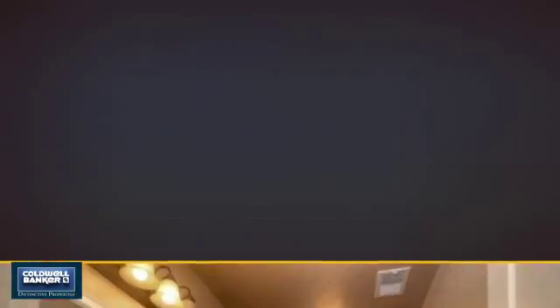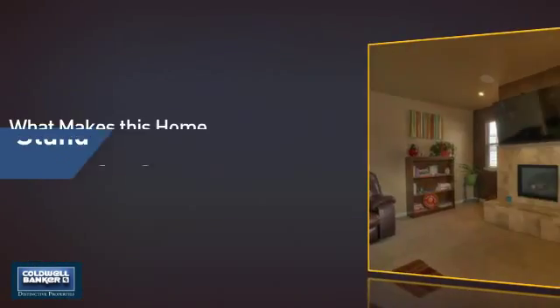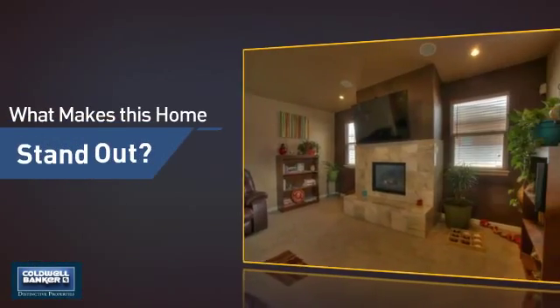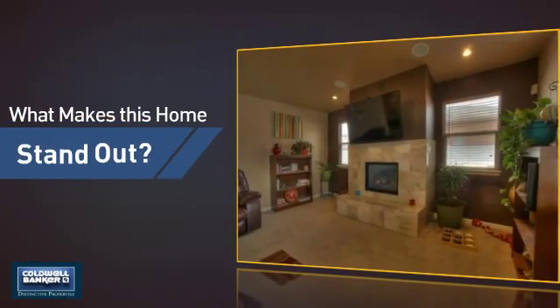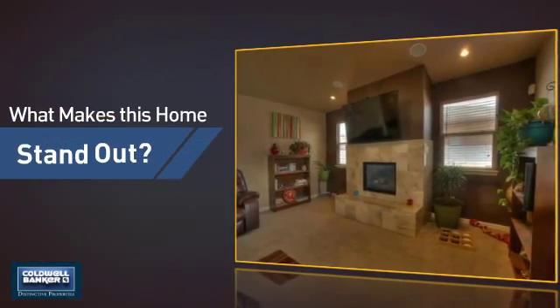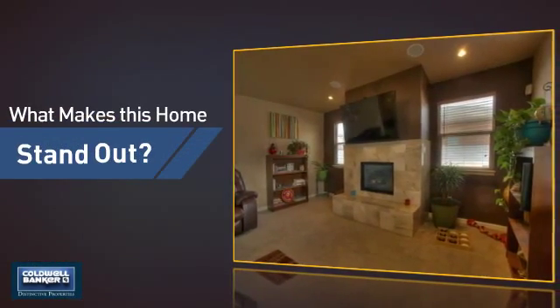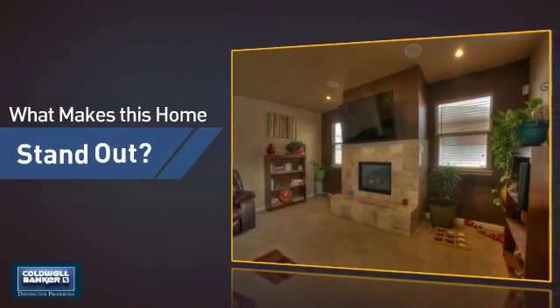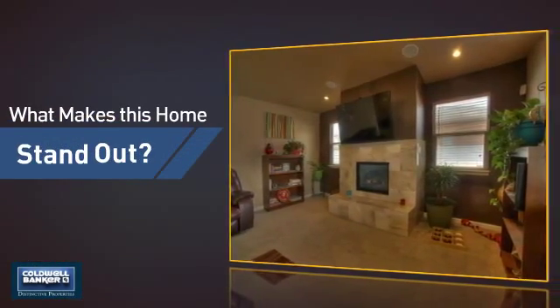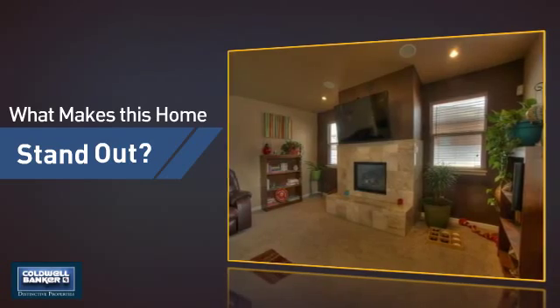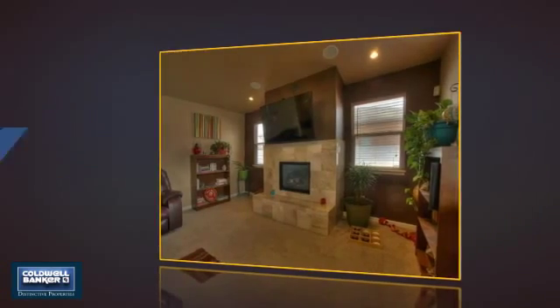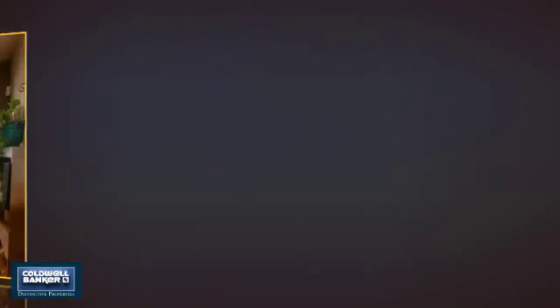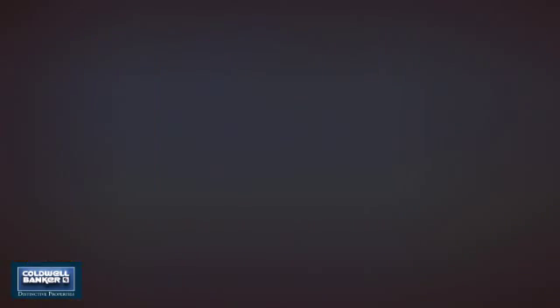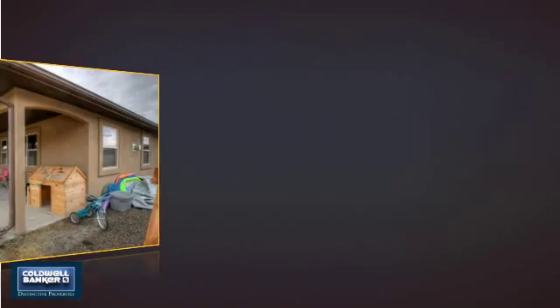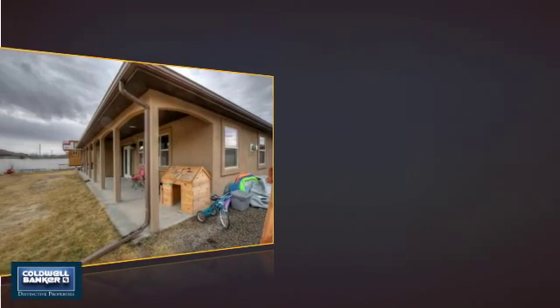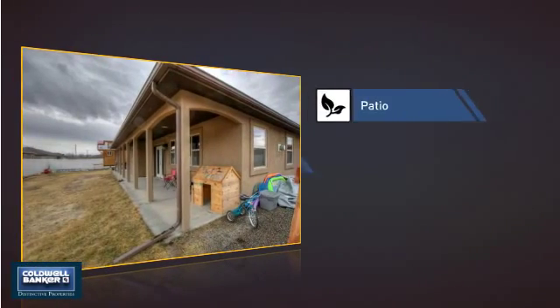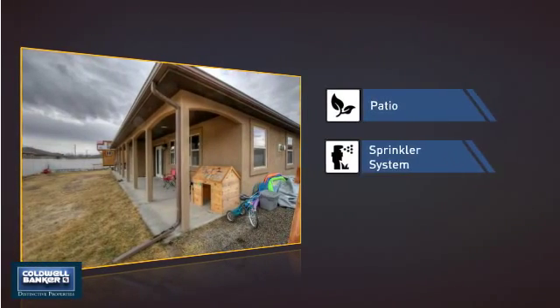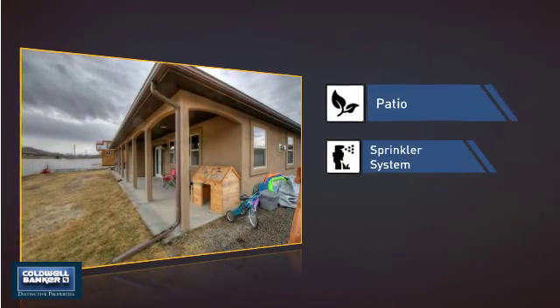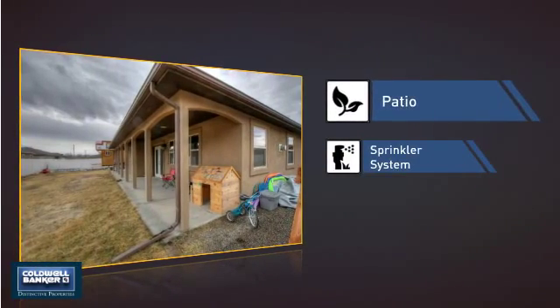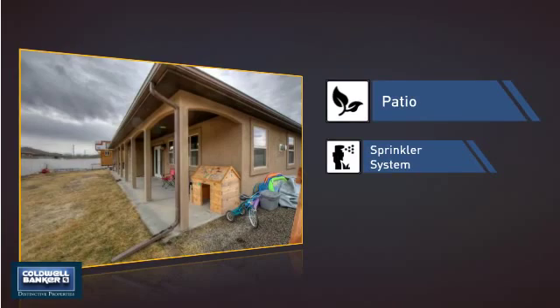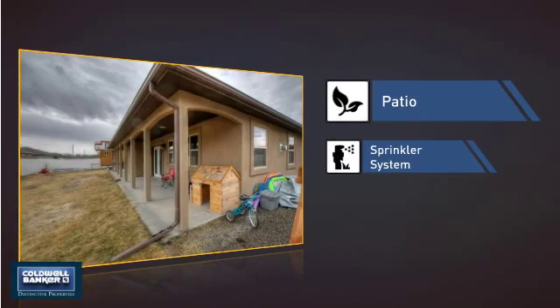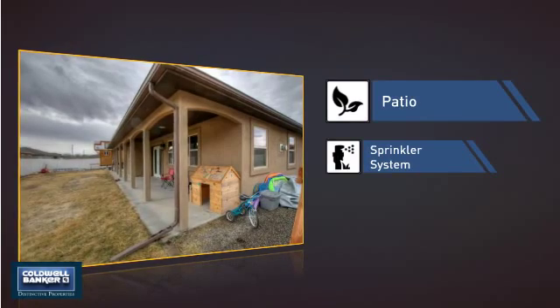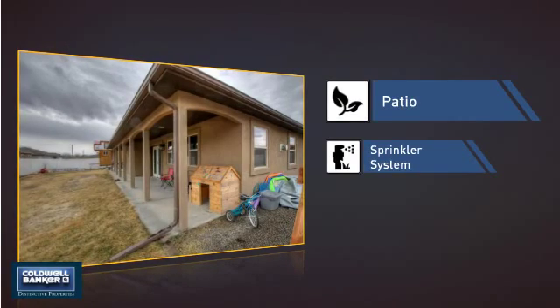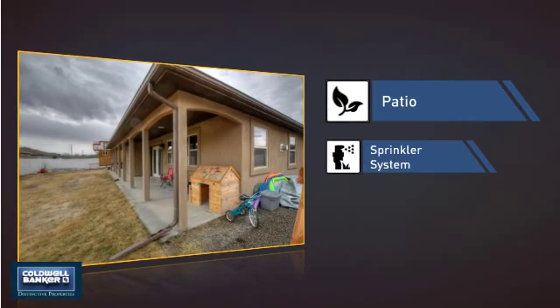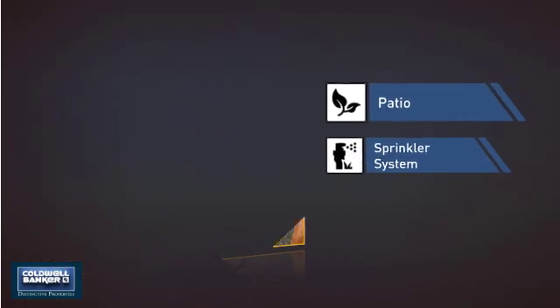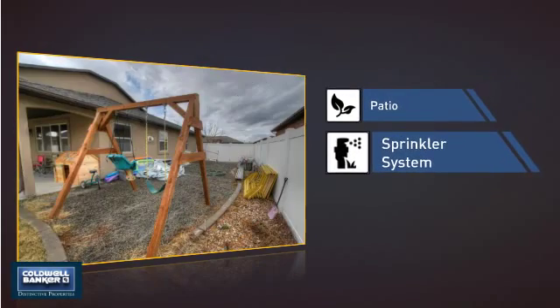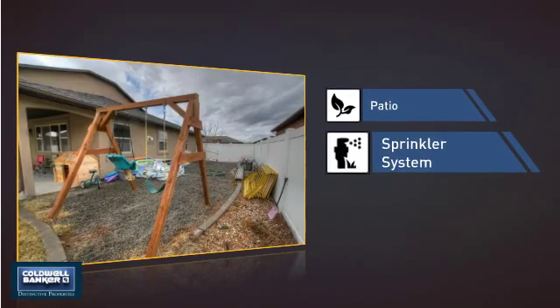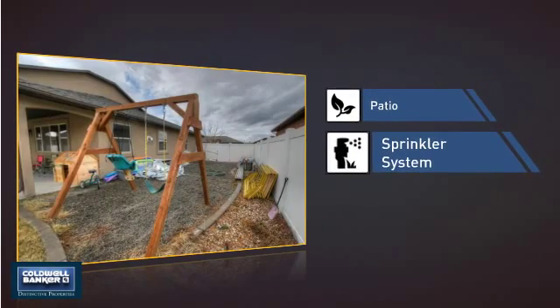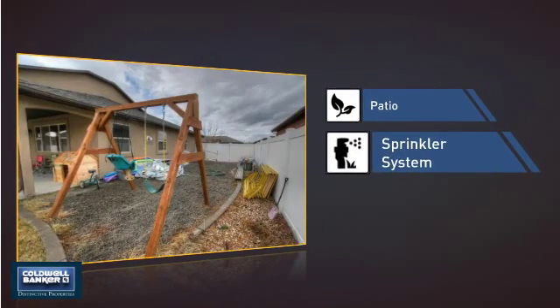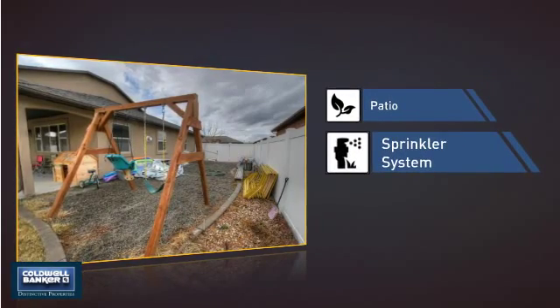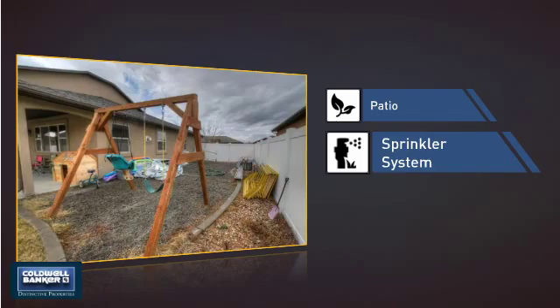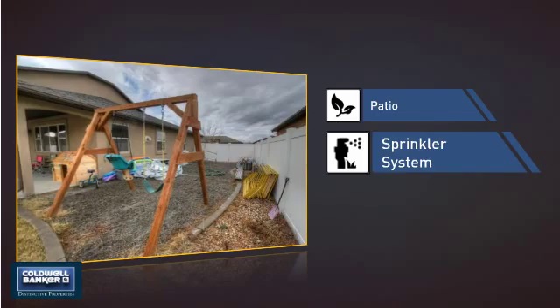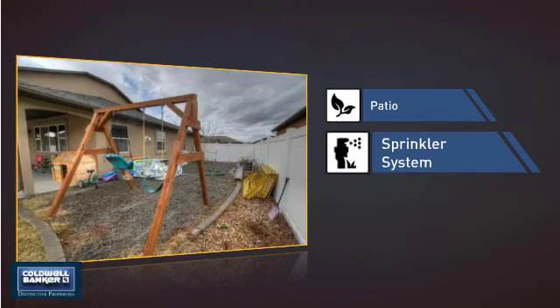But let's talk about what really makes this home stand out — like a patio, giving you some extra outdoor space for dining, recreation and more, and a built-in sprinkler system to keep your lawn healthy year-round.